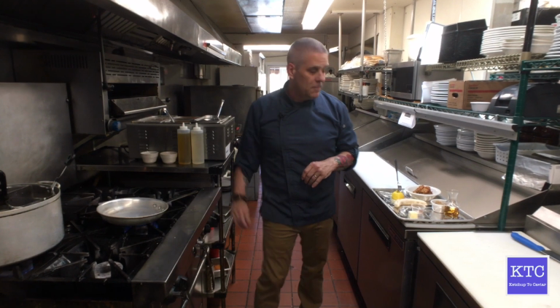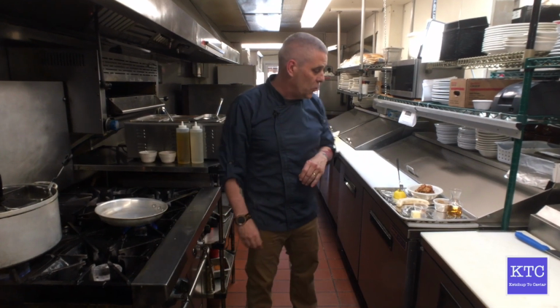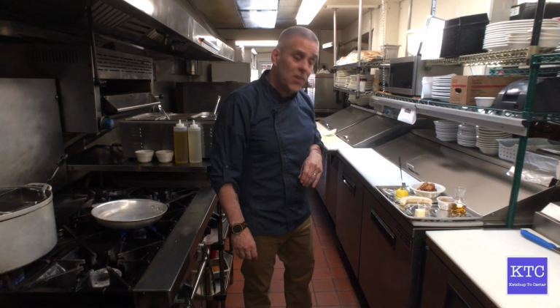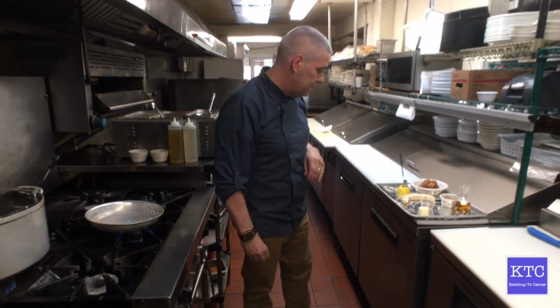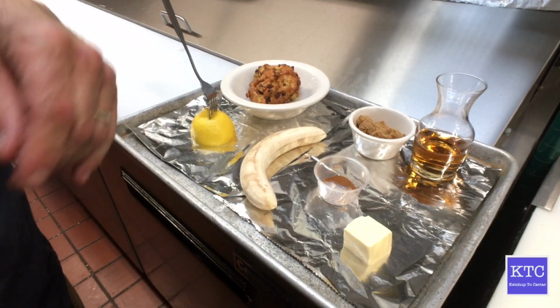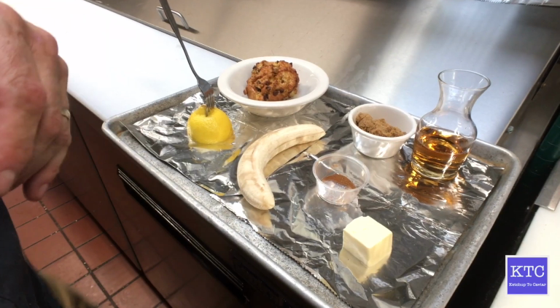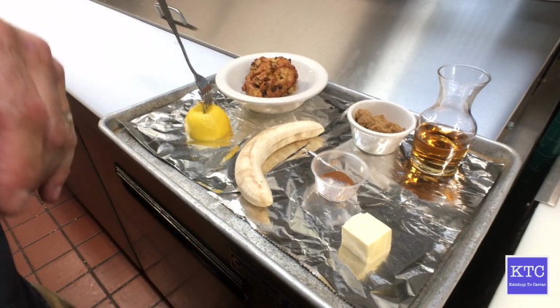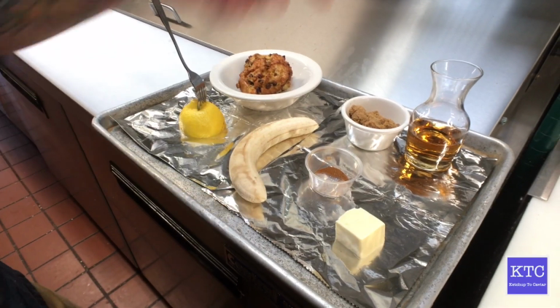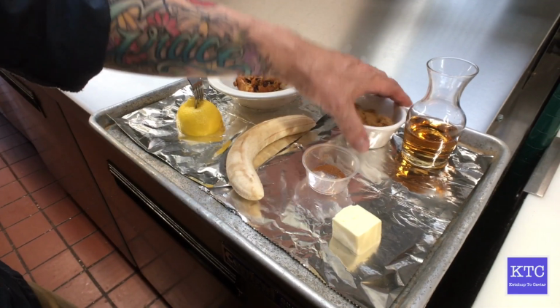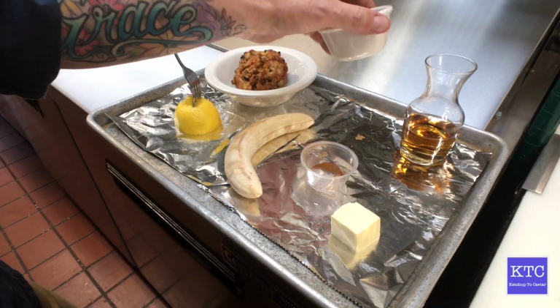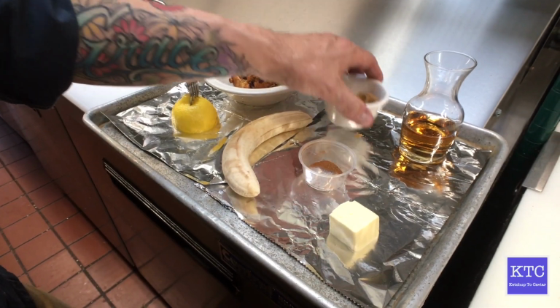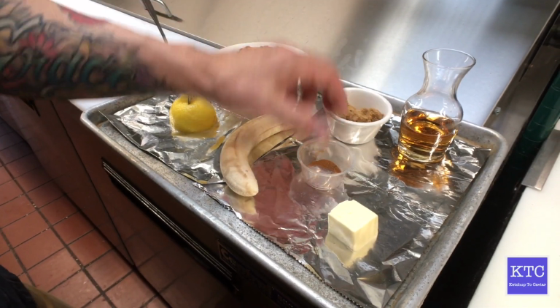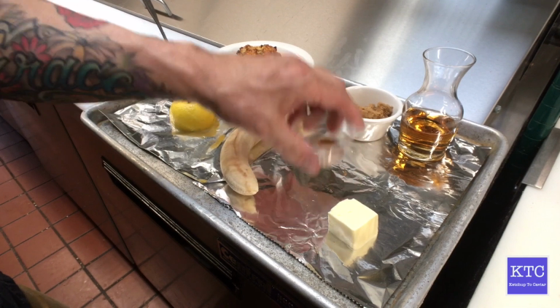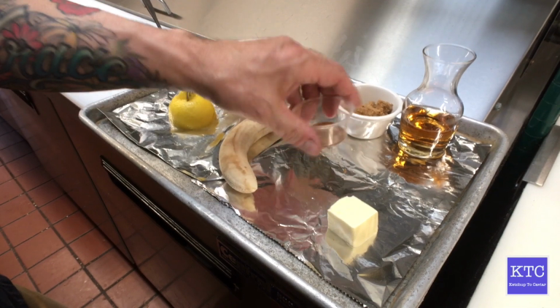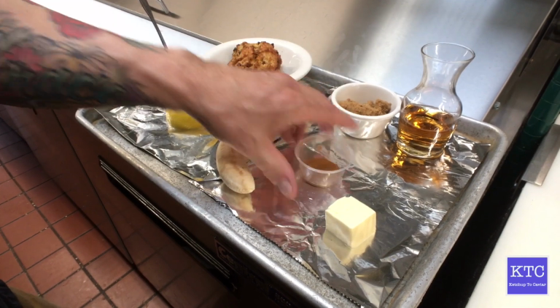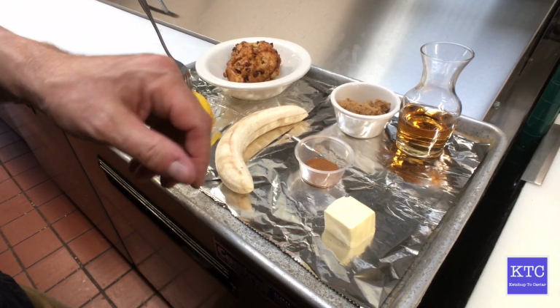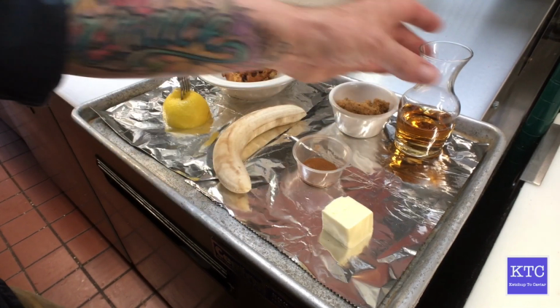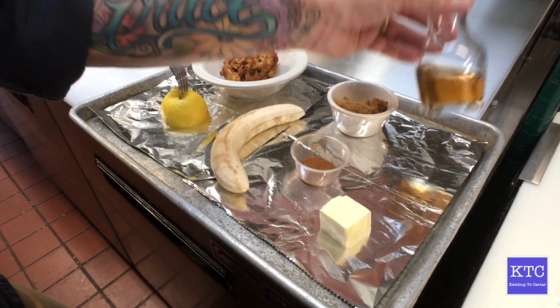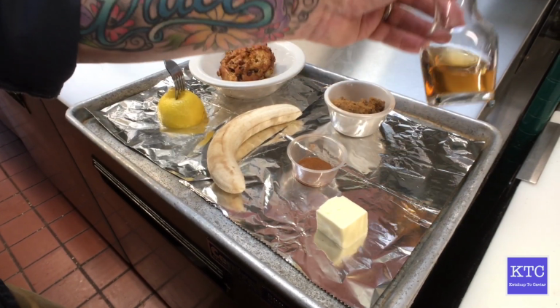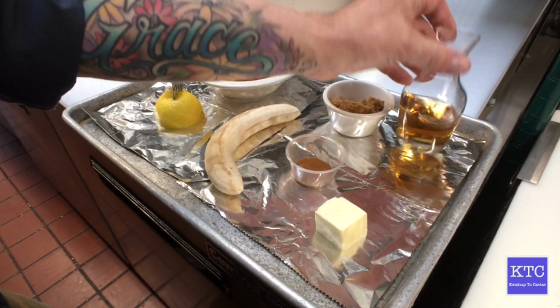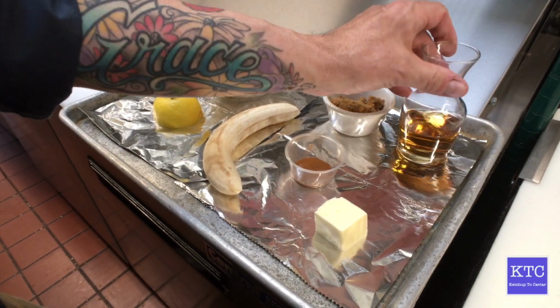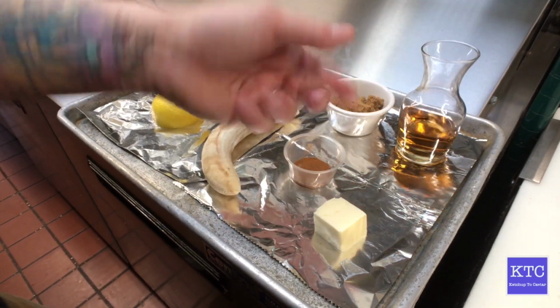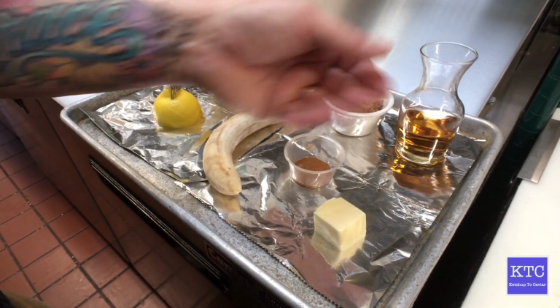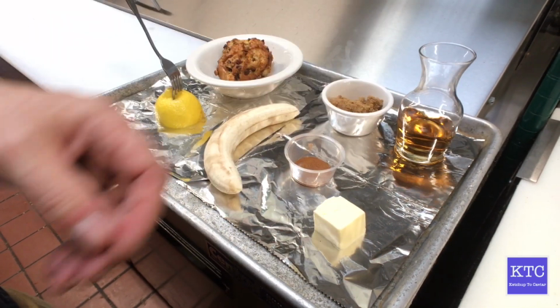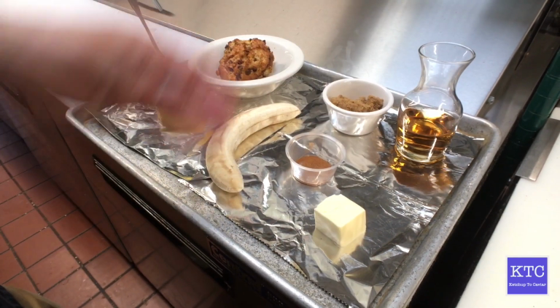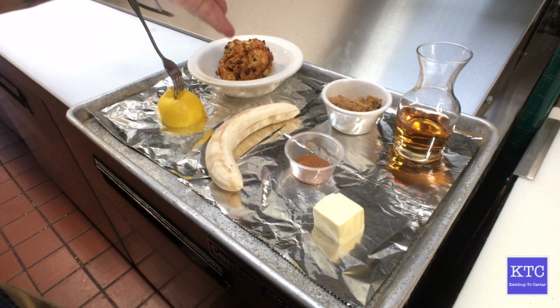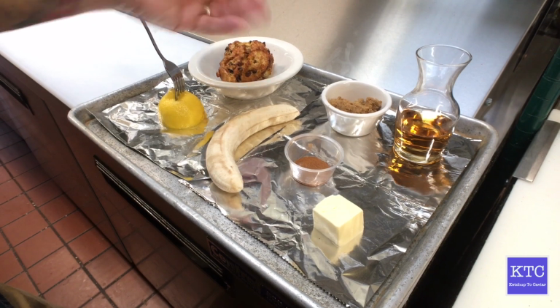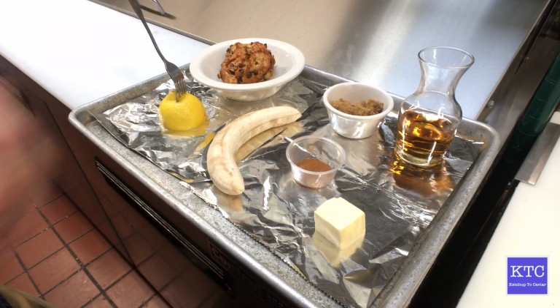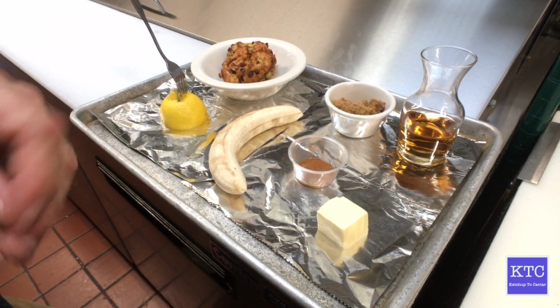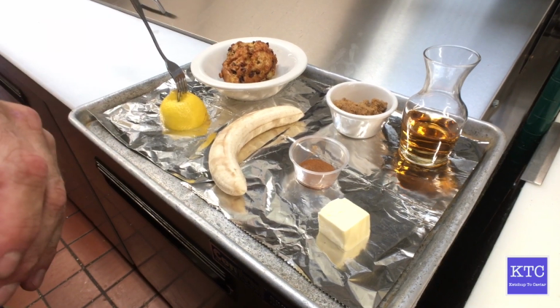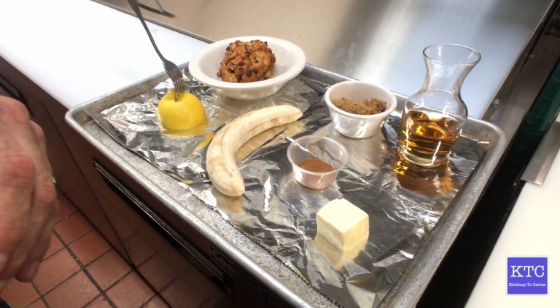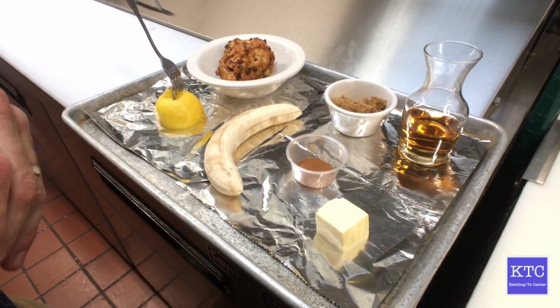The ingredients are: we have a fresh banana, some brown sugar, some cinnamon, some Captain Morgan's rum, and of course my chocolate chip bread pudding already done.